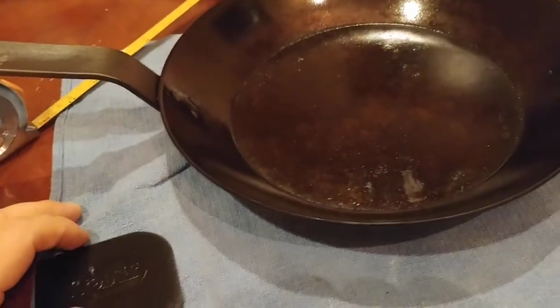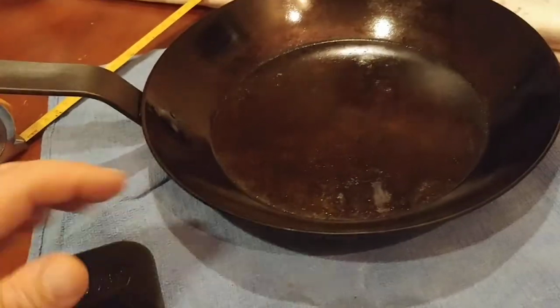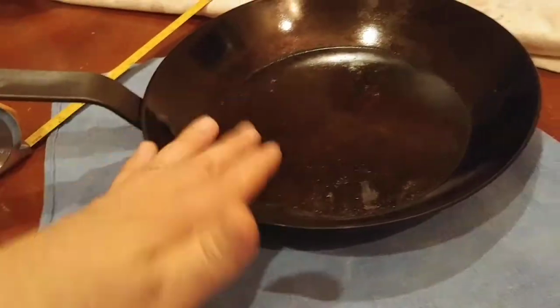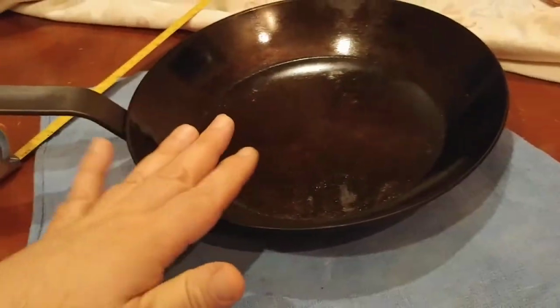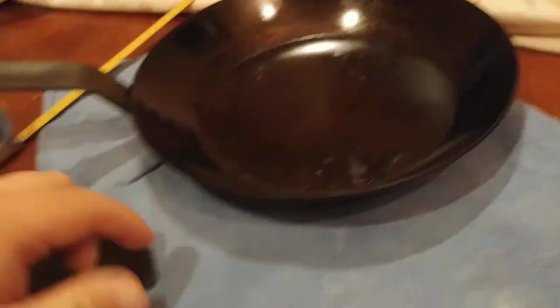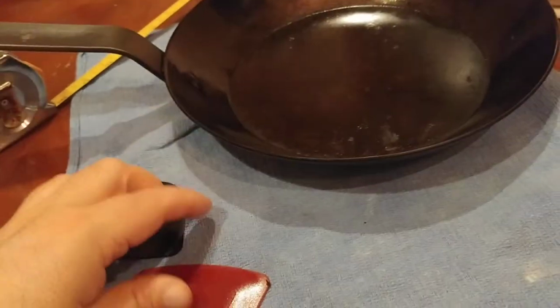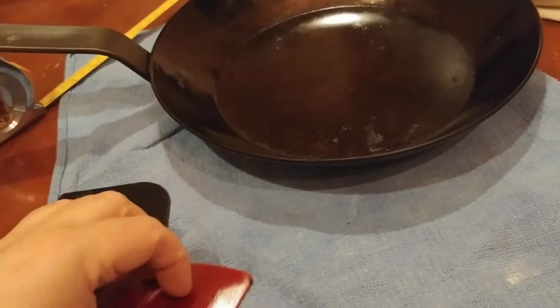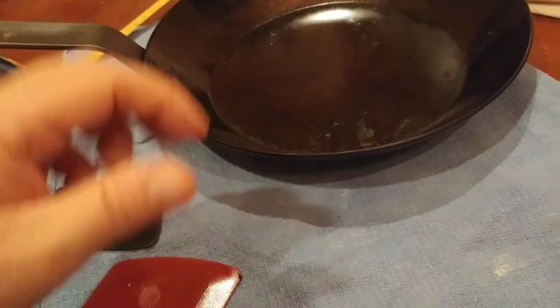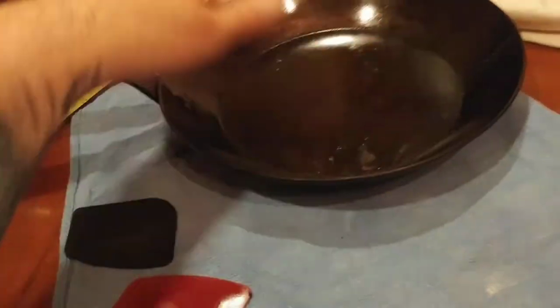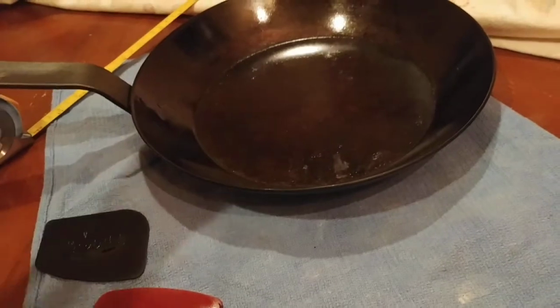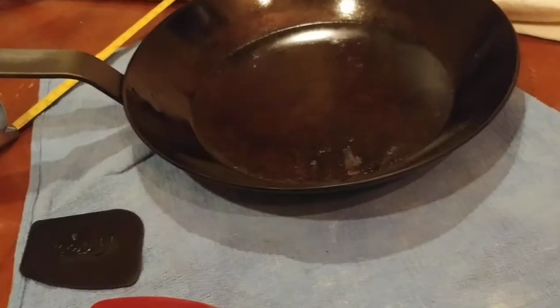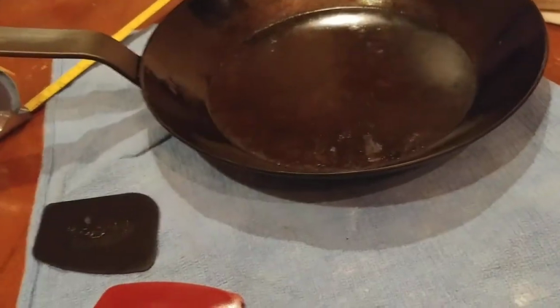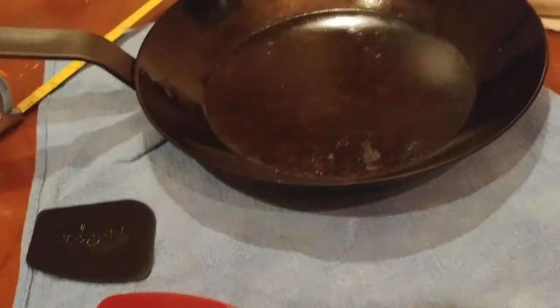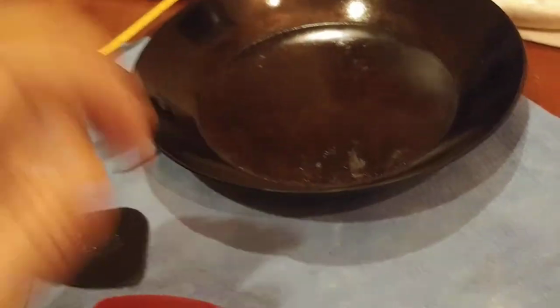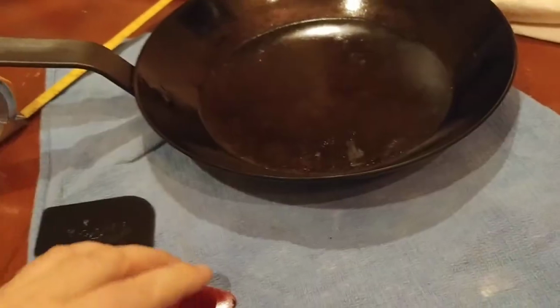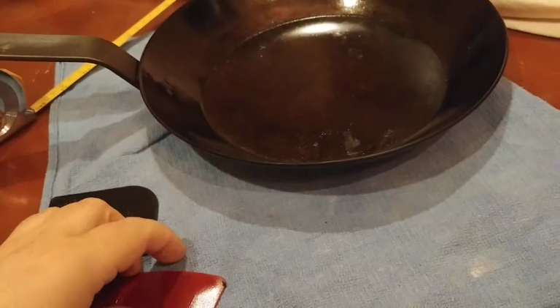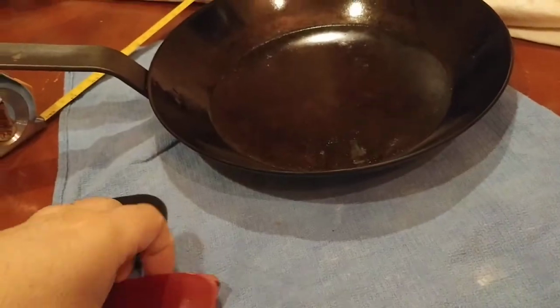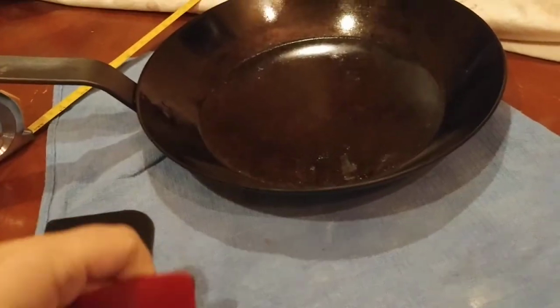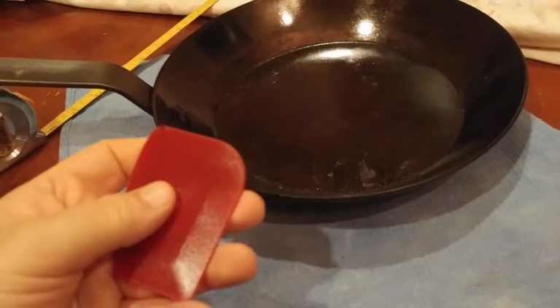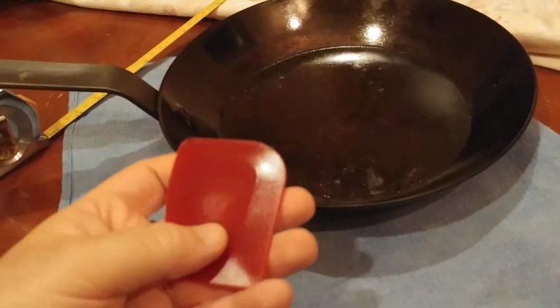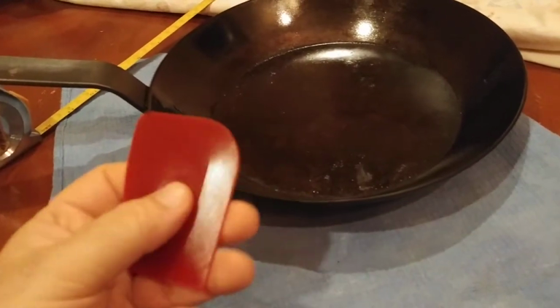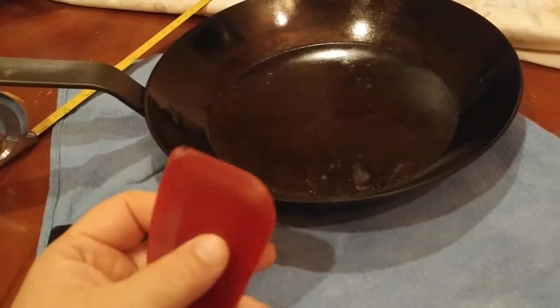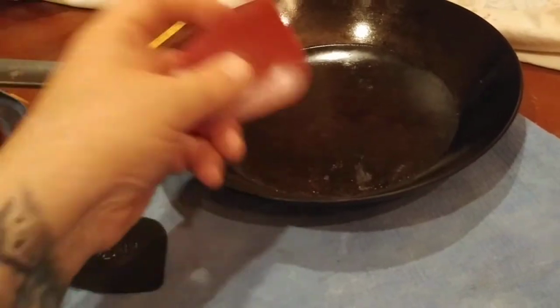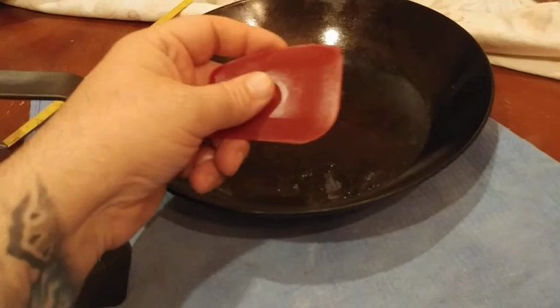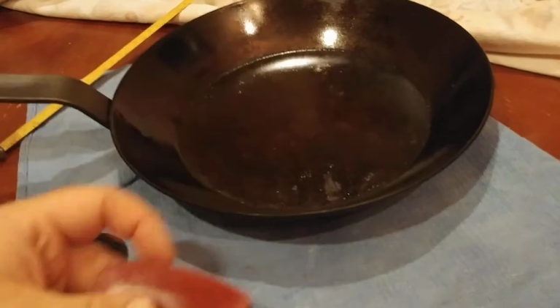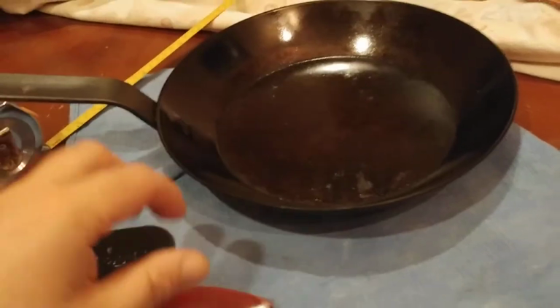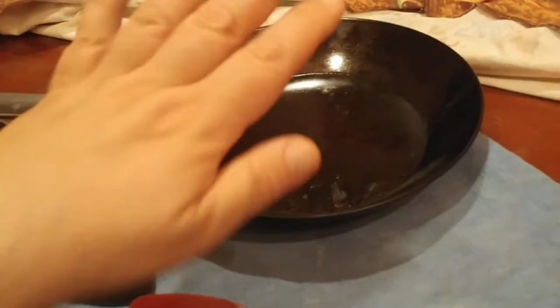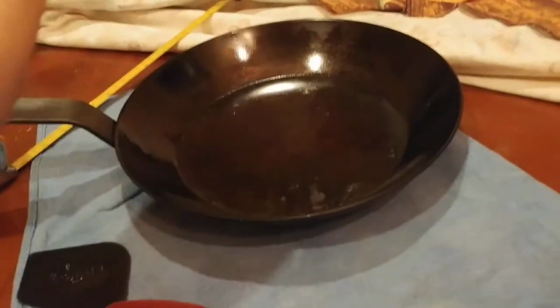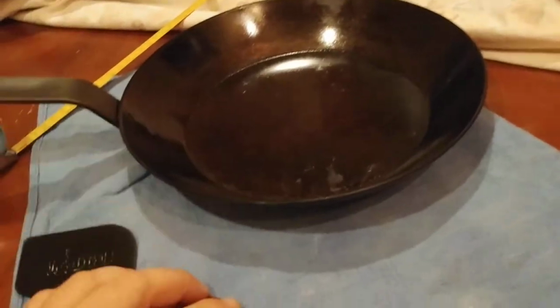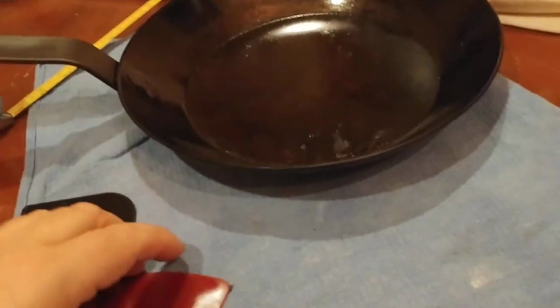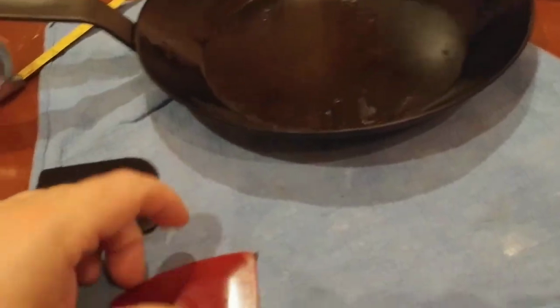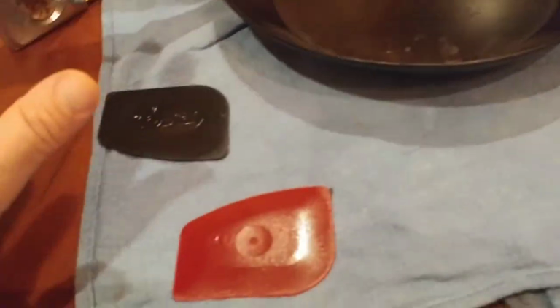But if you're using a stainless steel pan, you could just scrape and then go straight to the sink with it. Non-stick pan, same thing — if you're using any kind of non-stick pan, you could scrape and go right into the sink with soap and water and you're good to go.